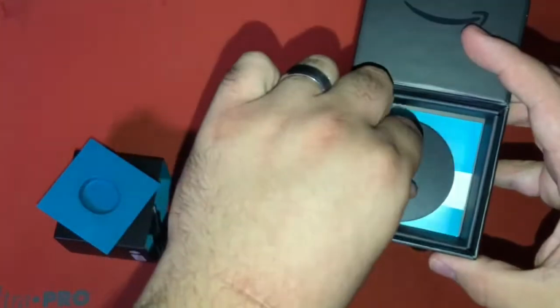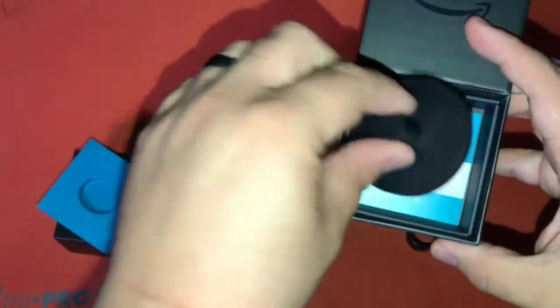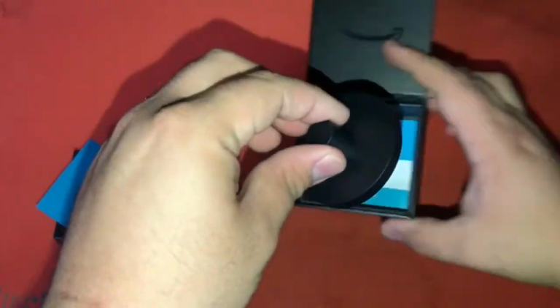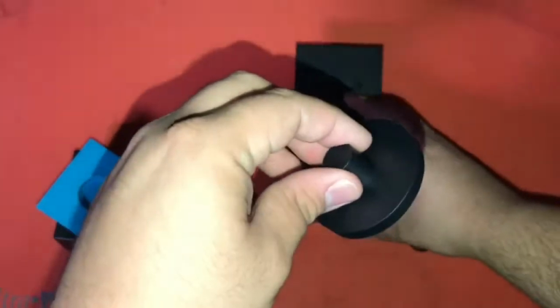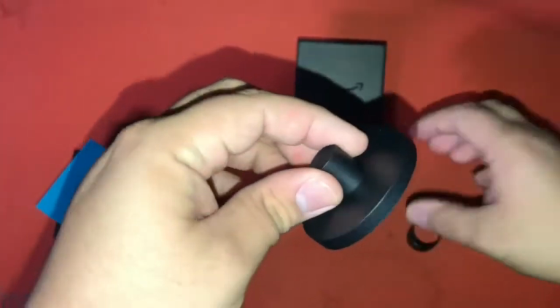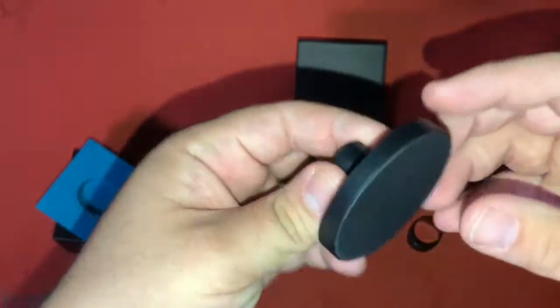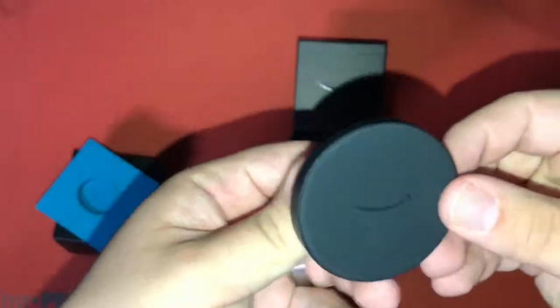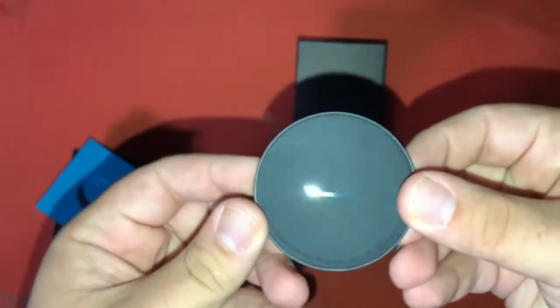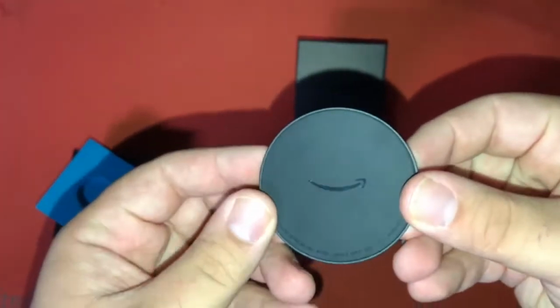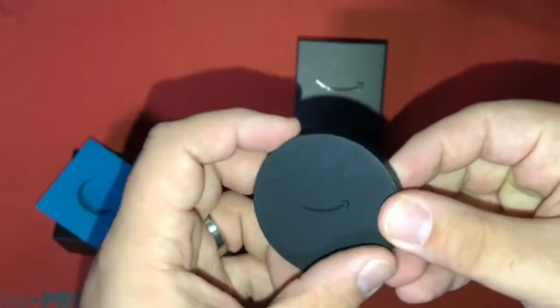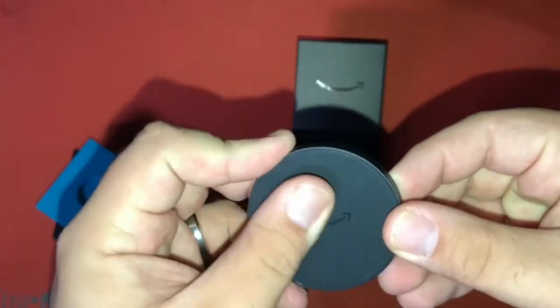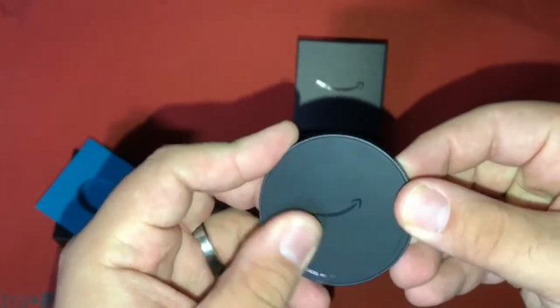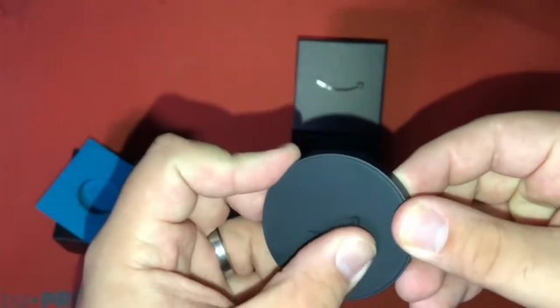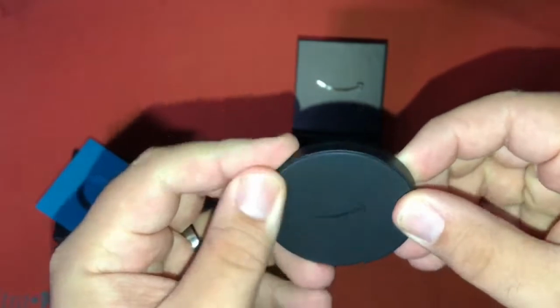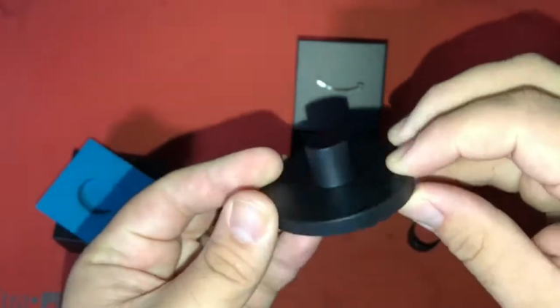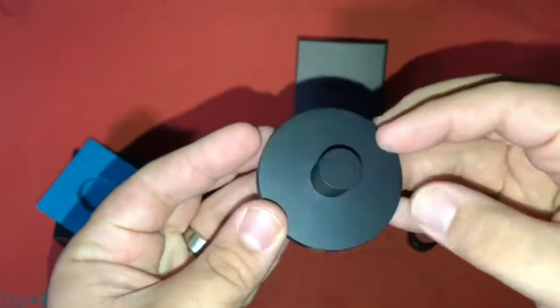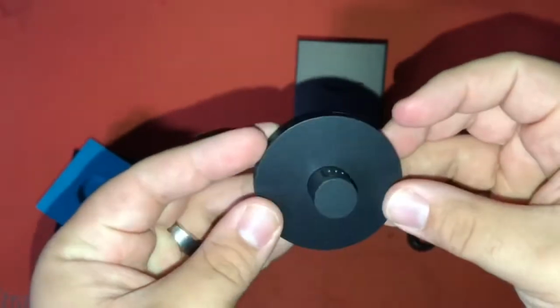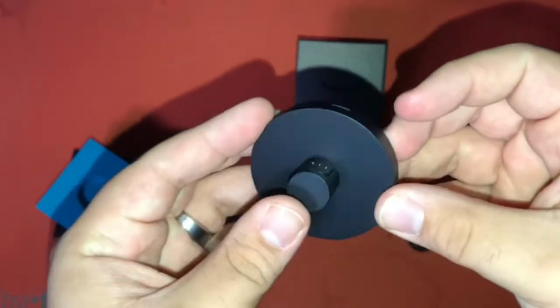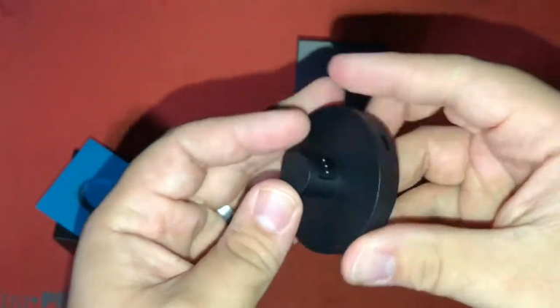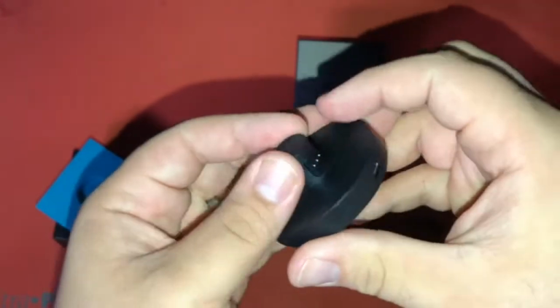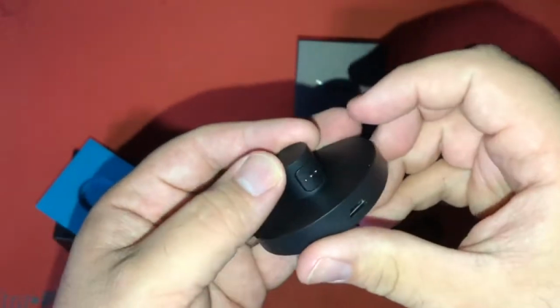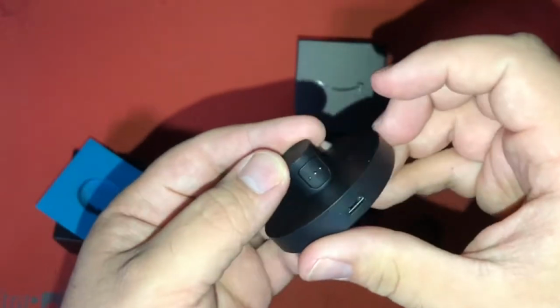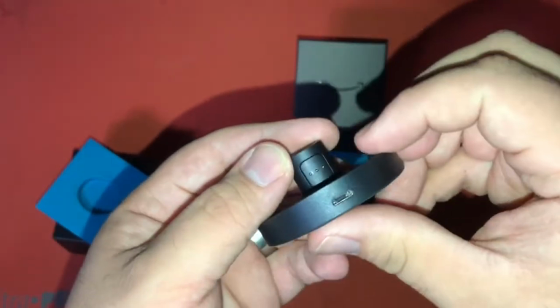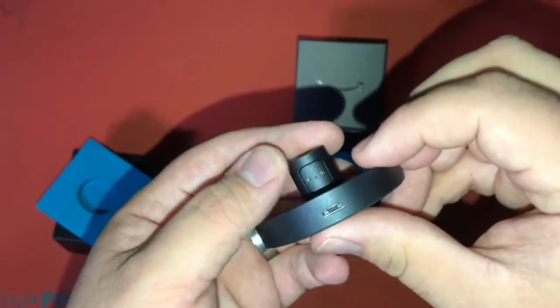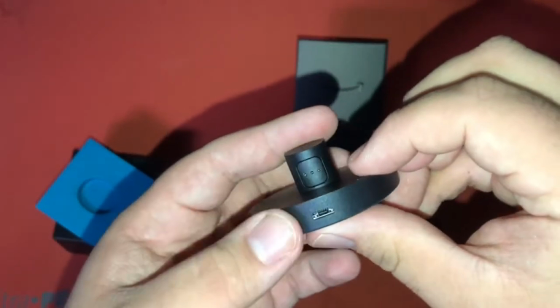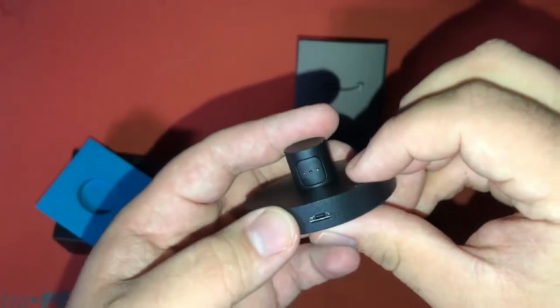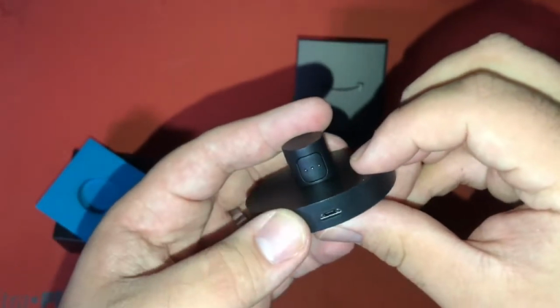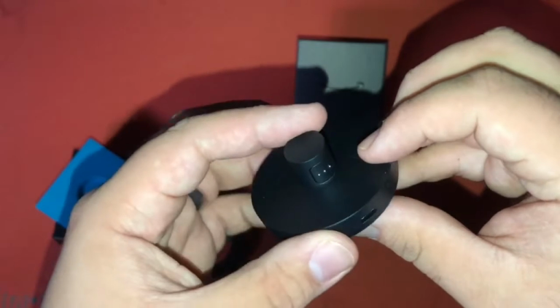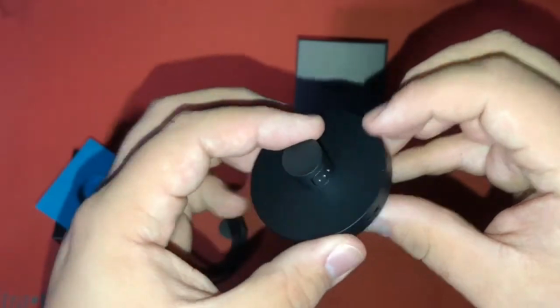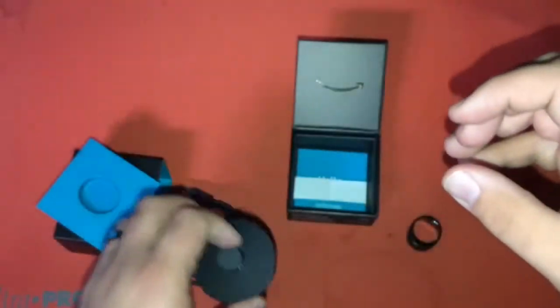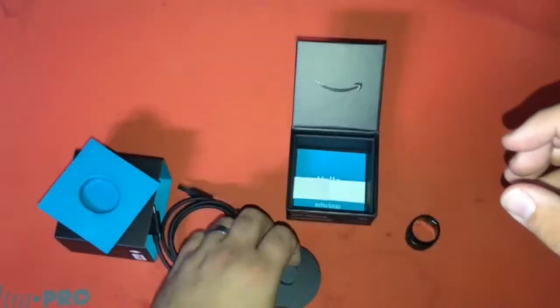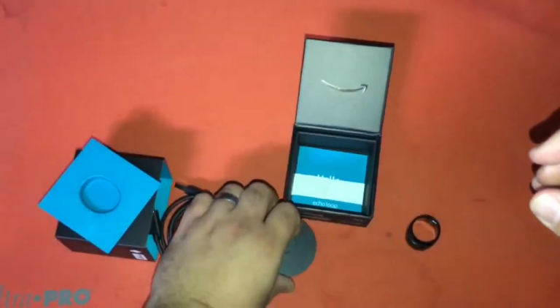And here is the charging cradle. It's got a nice rubber bottom. Looks like the place that you can plug in and set the ring on the charger.